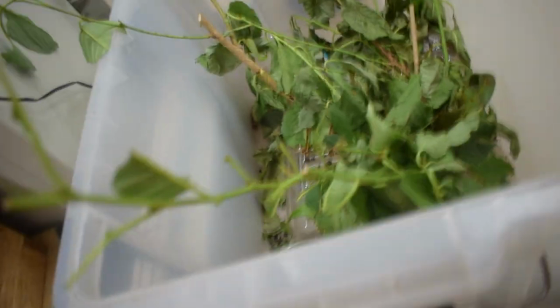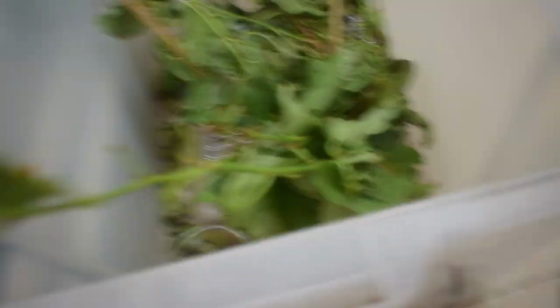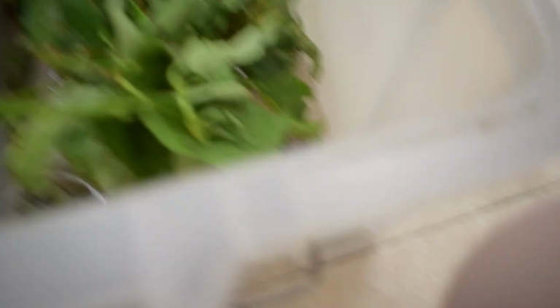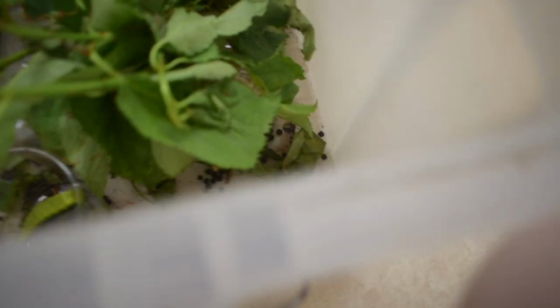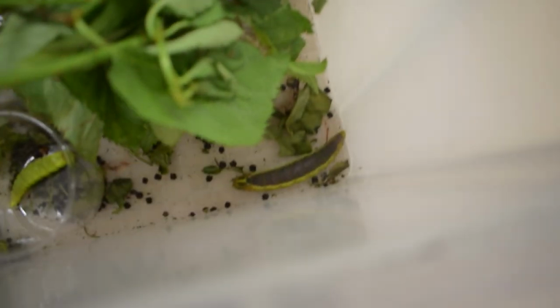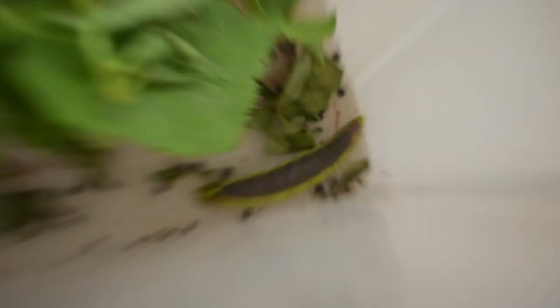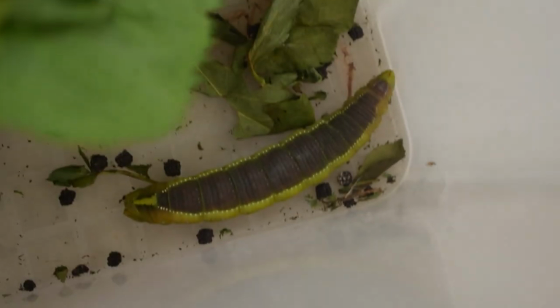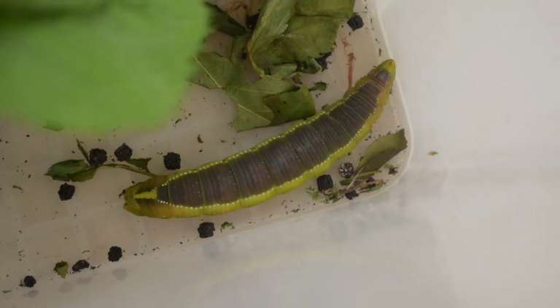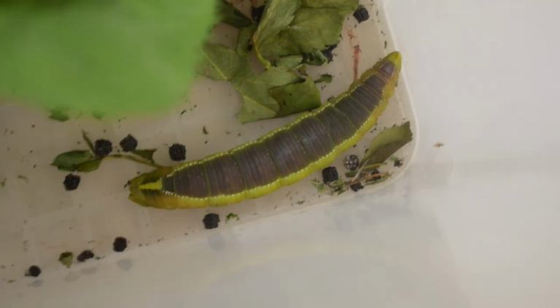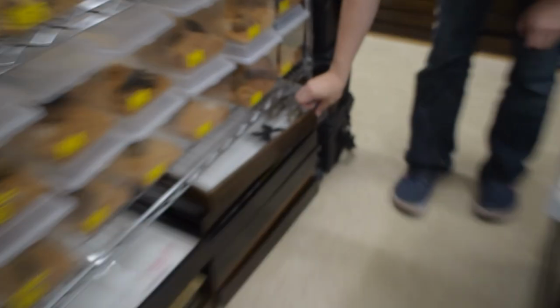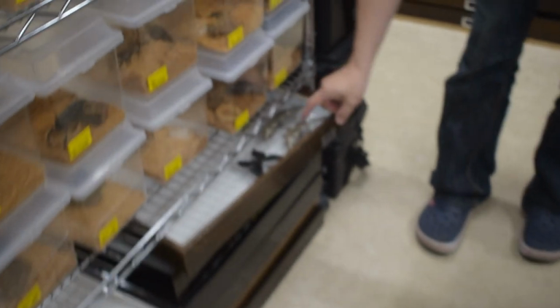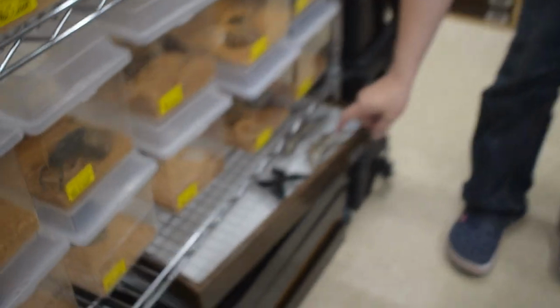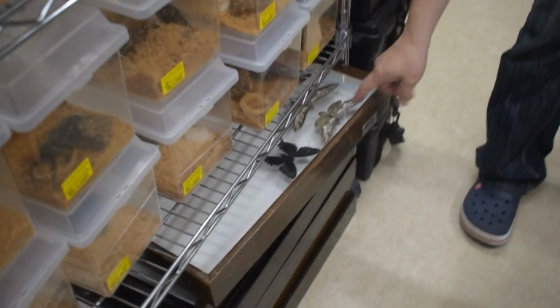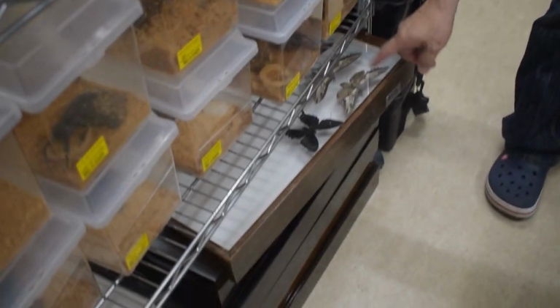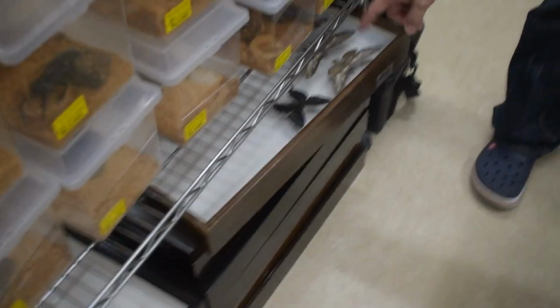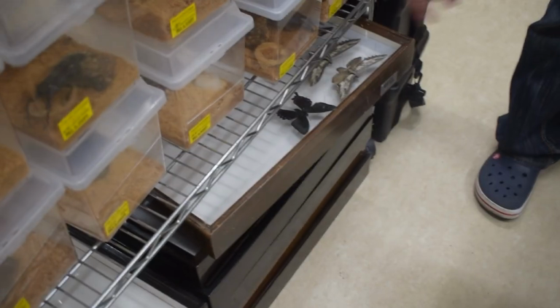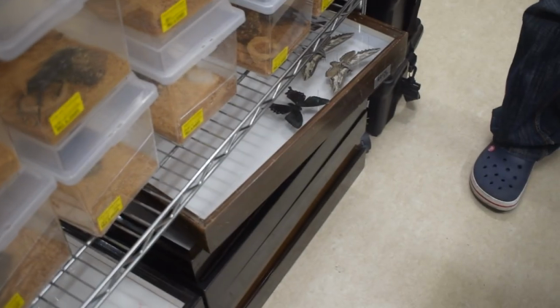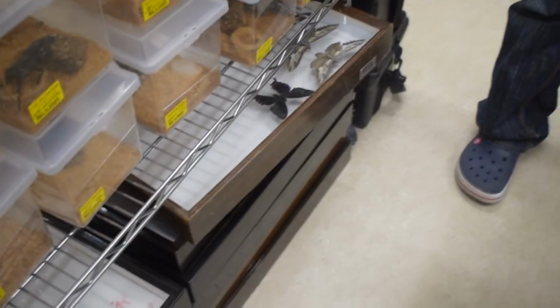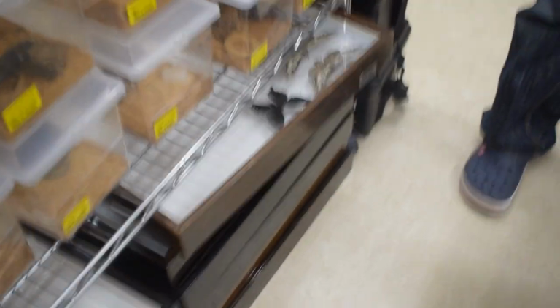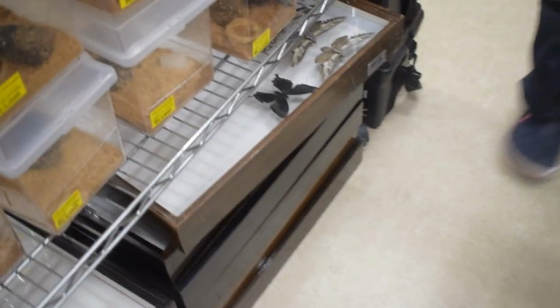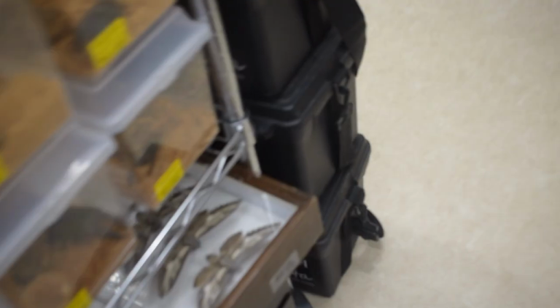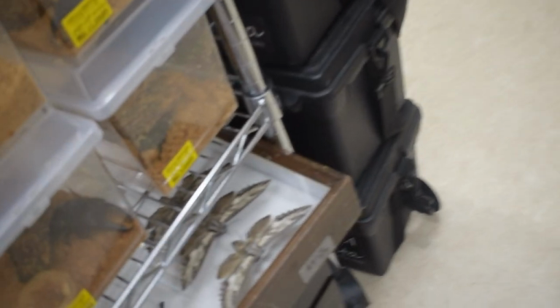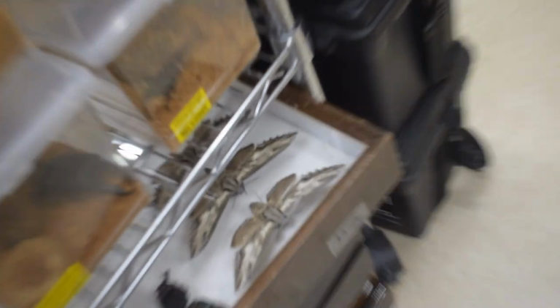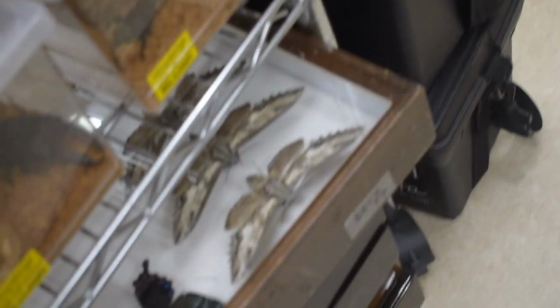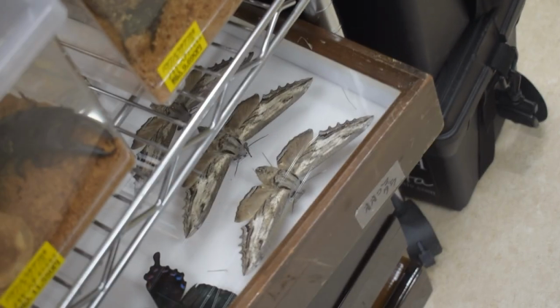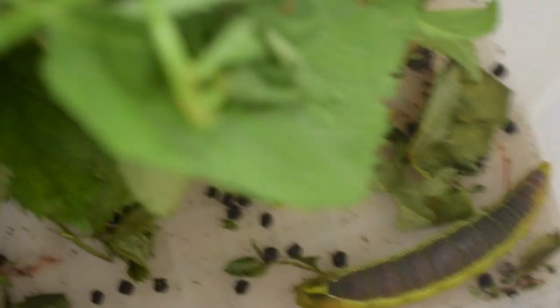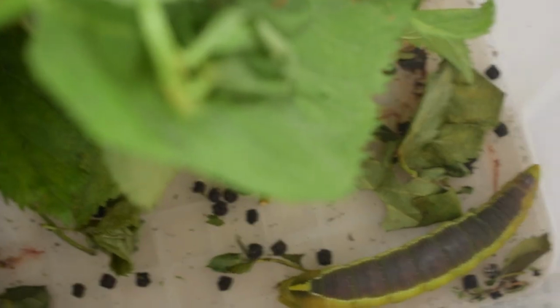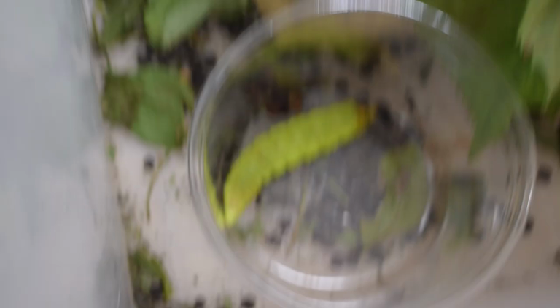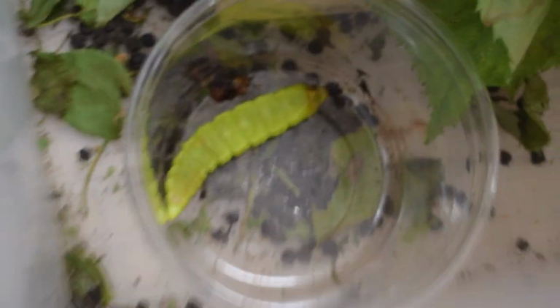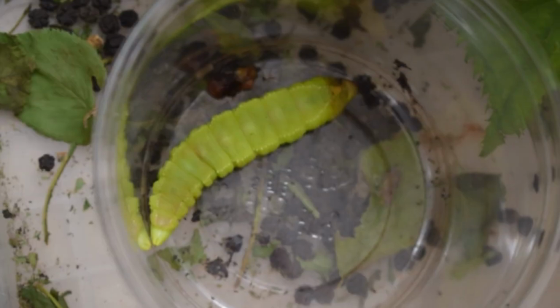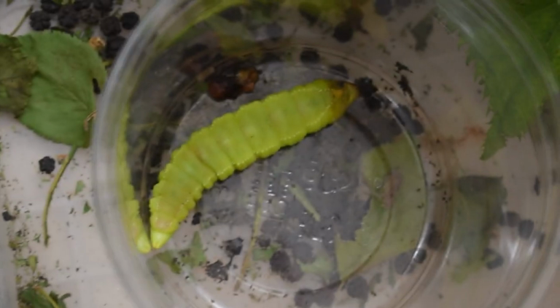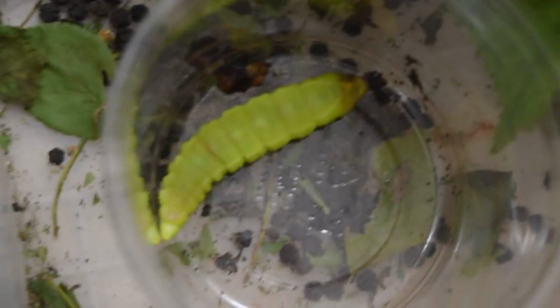Look at these big caterpillars! That's so cool. Next spring — it's going to take him that long to pupate.